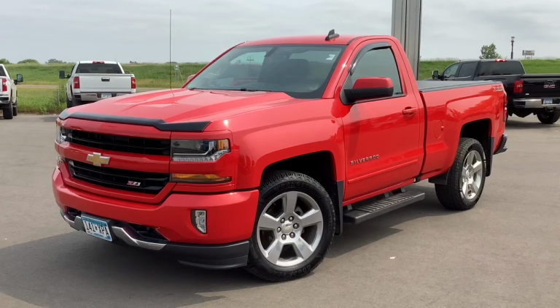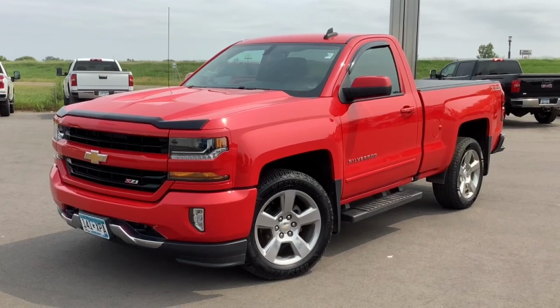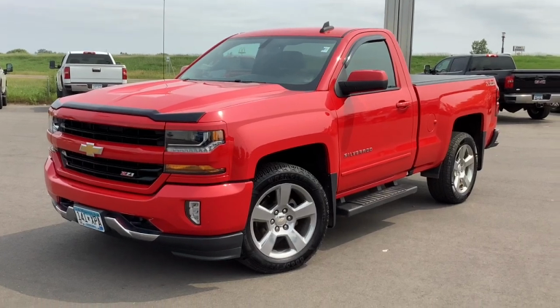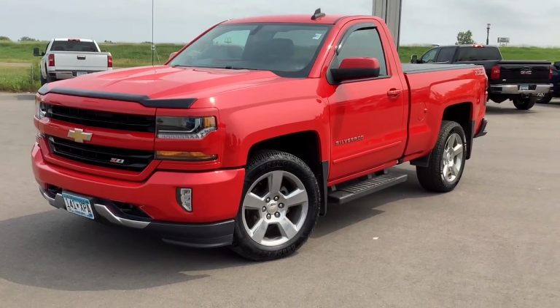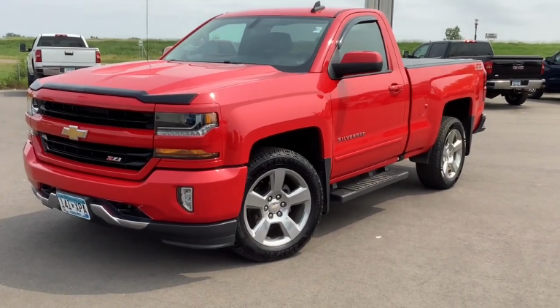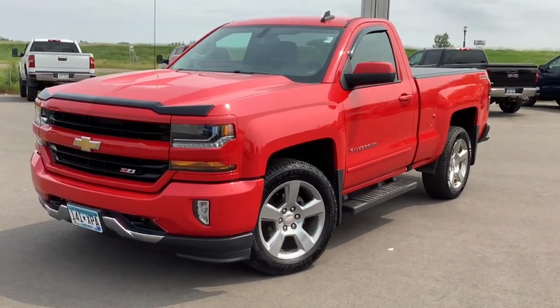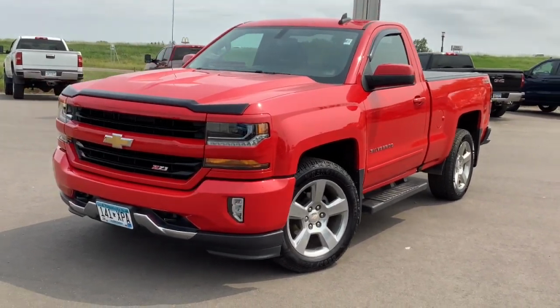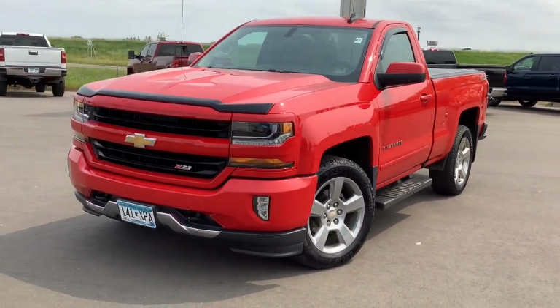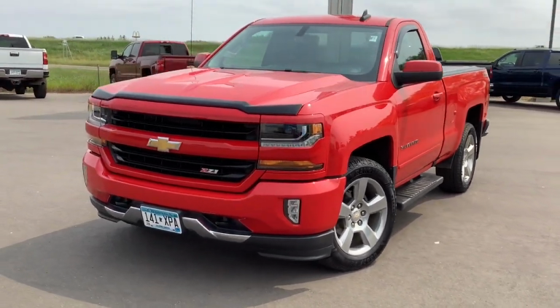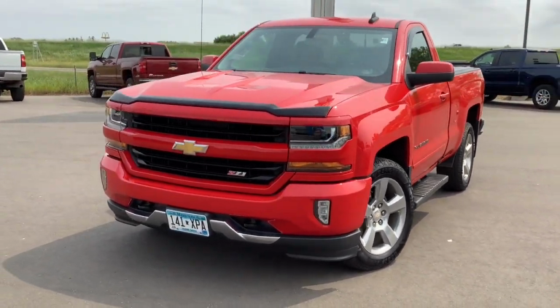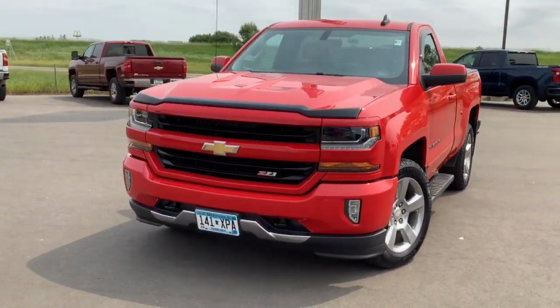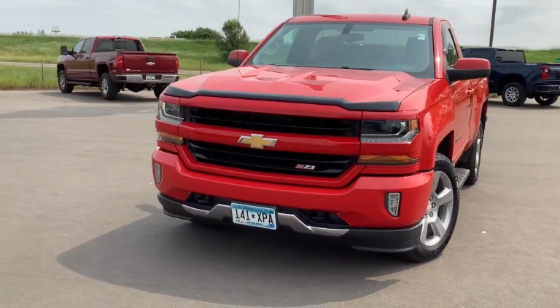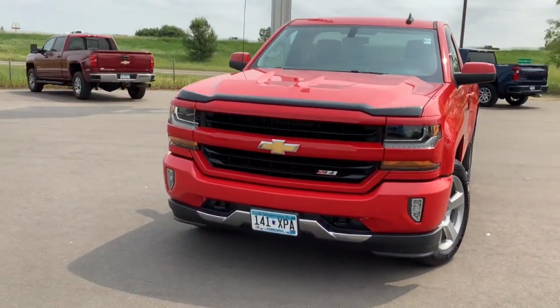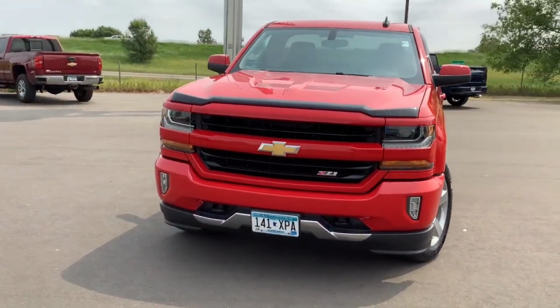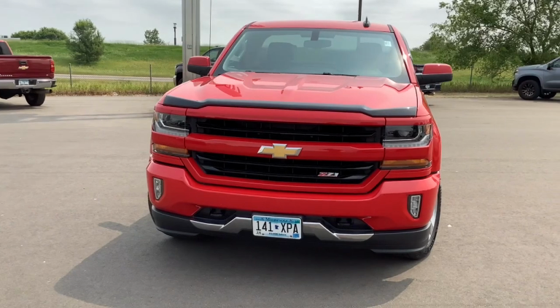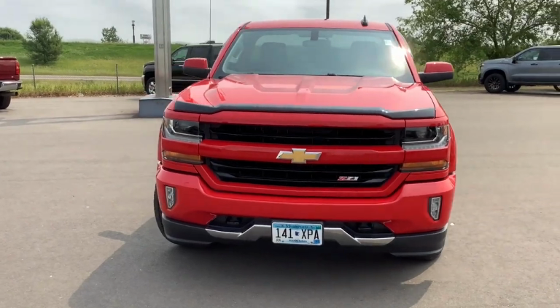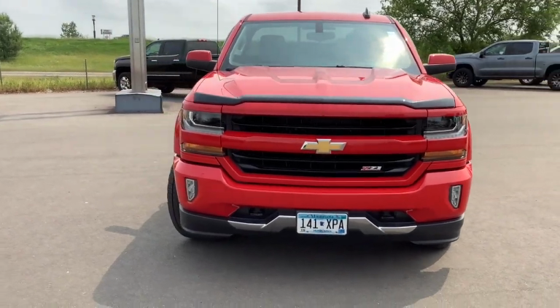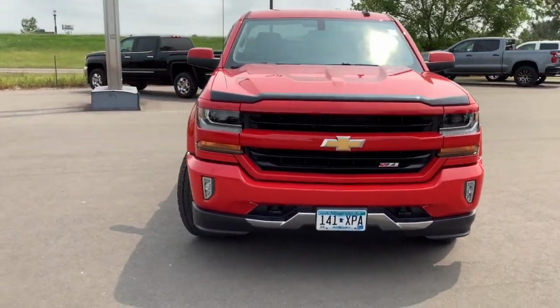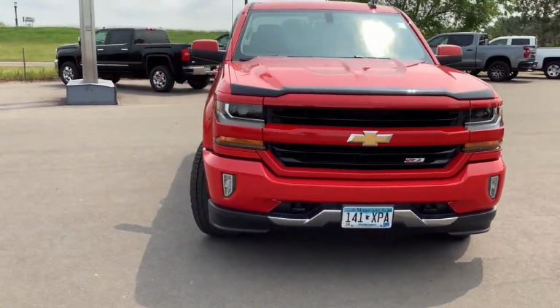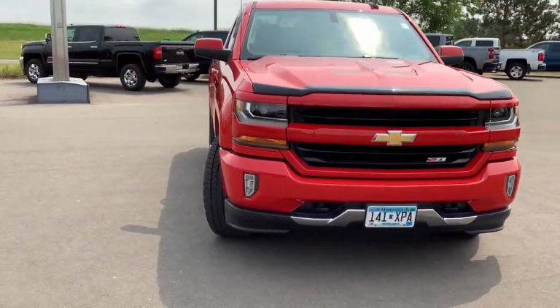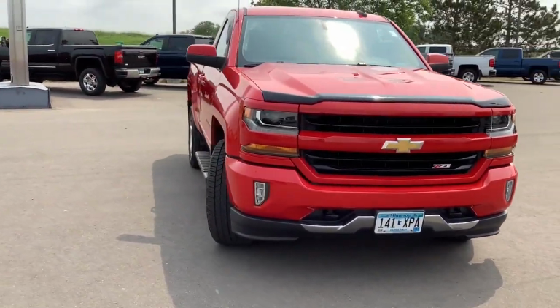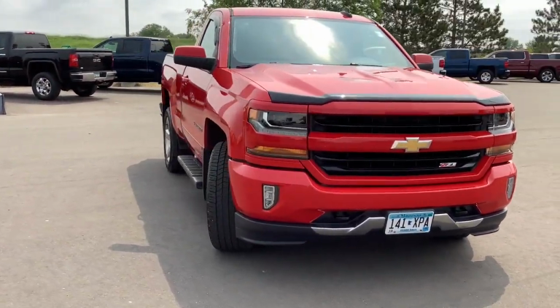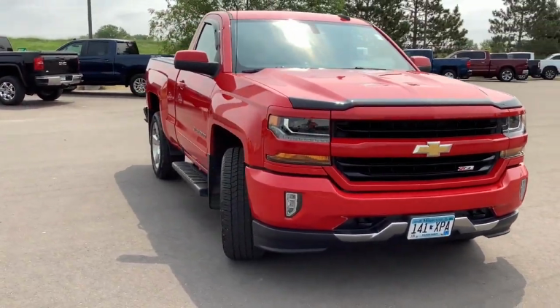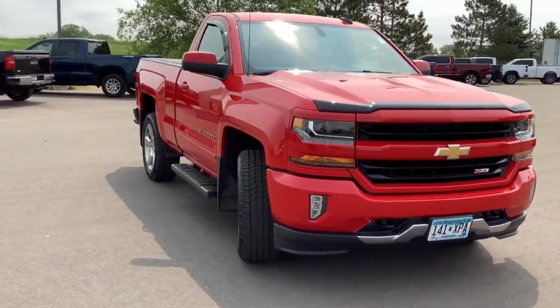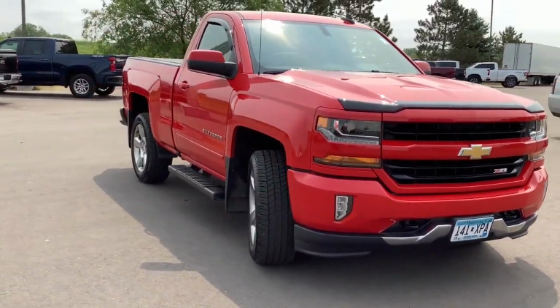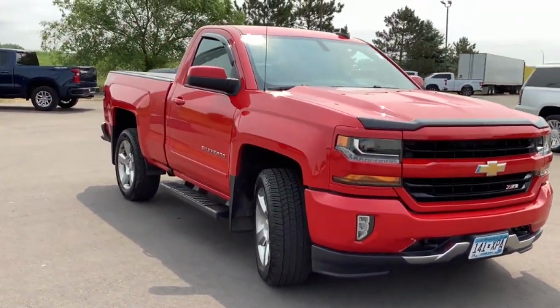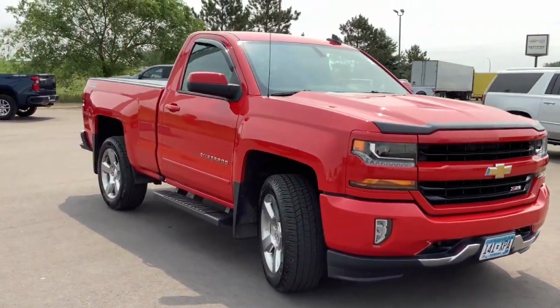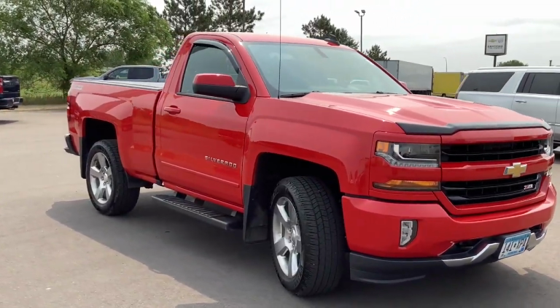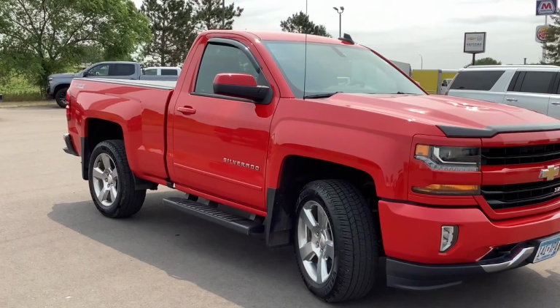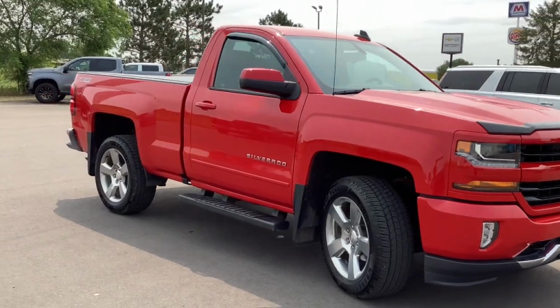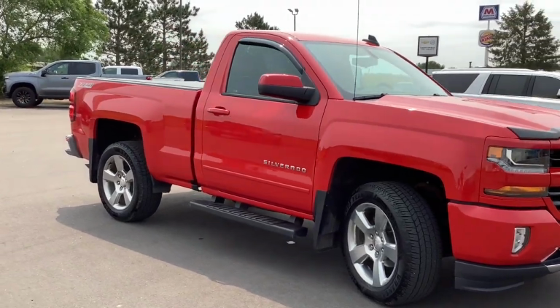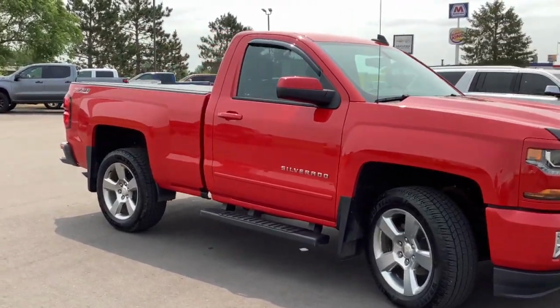Get into a car with value. 2017 Chevrolet Silverado 1500. With less than 60,000 miles on the odometer, this vehicle stands out from the rest.